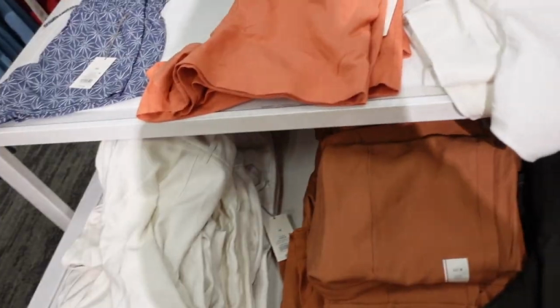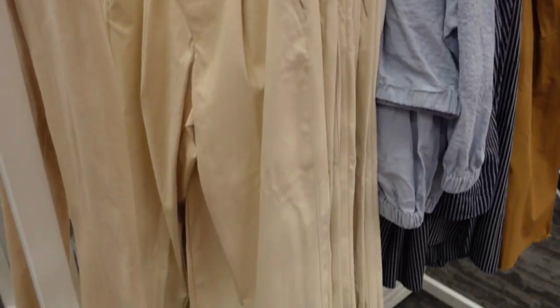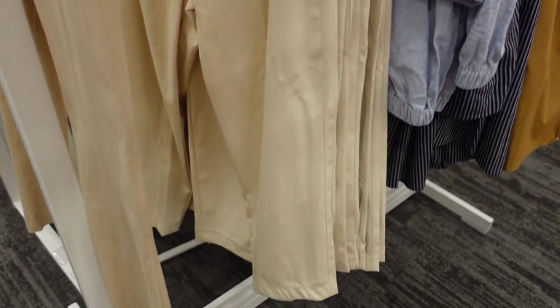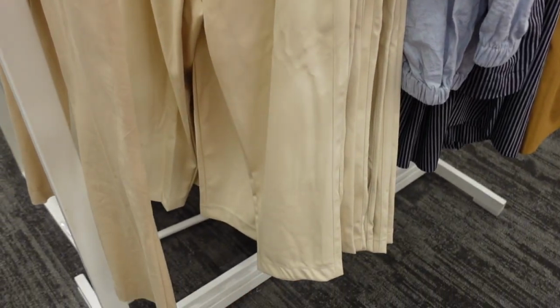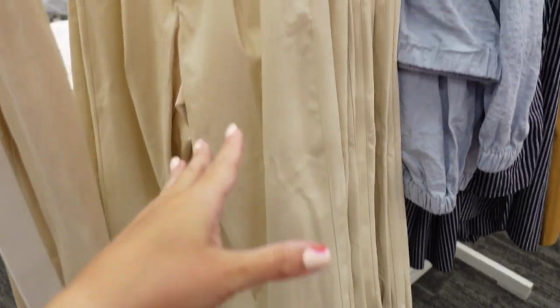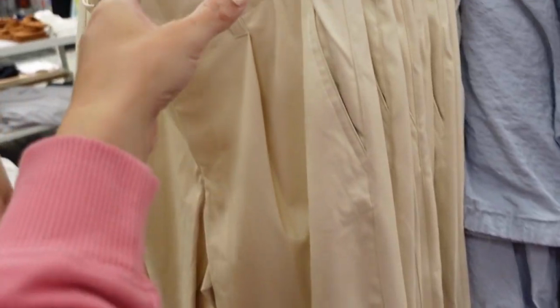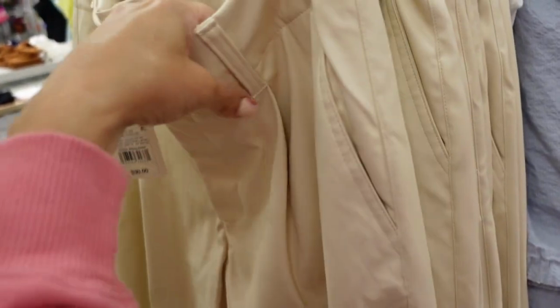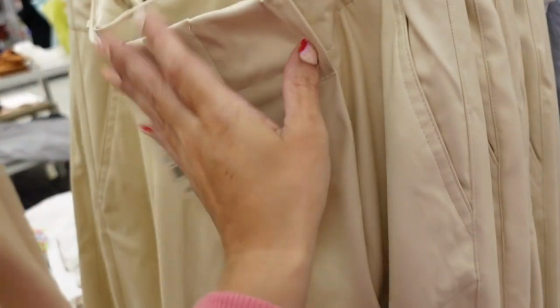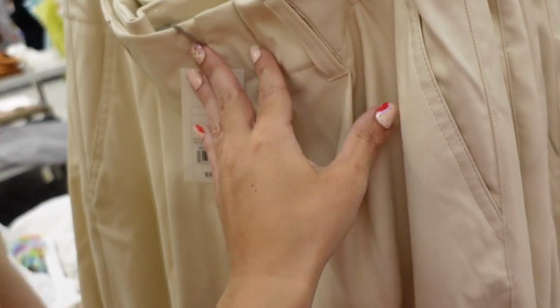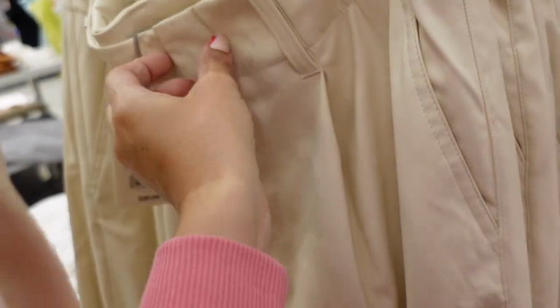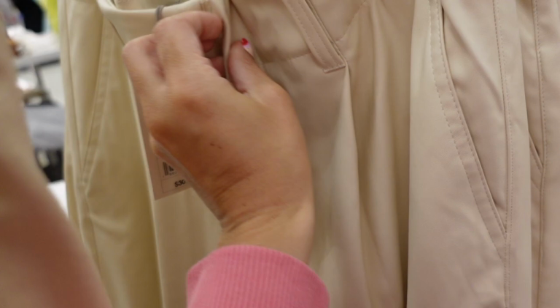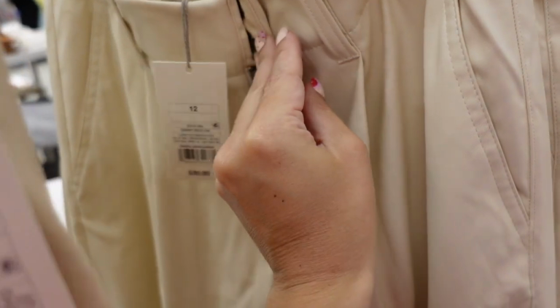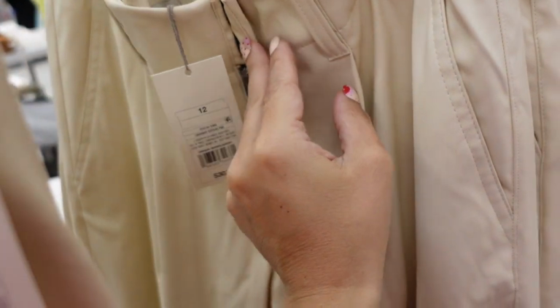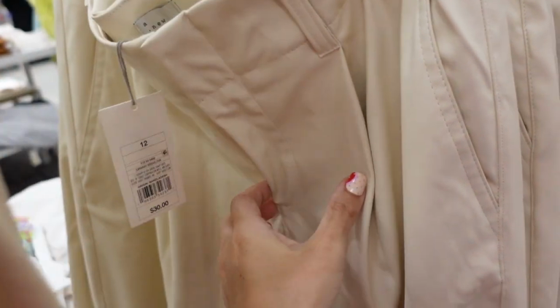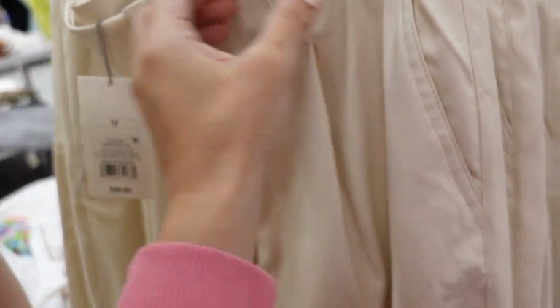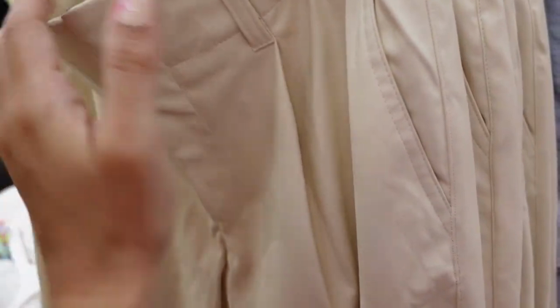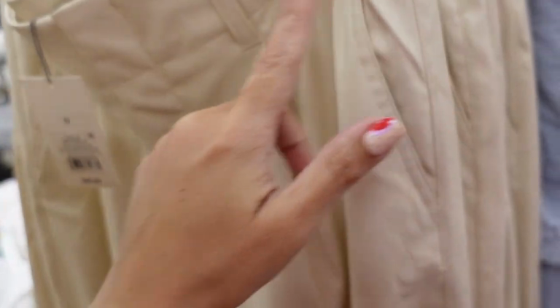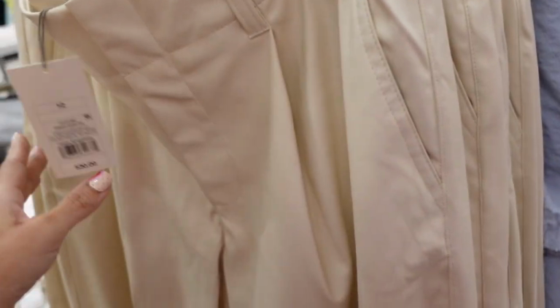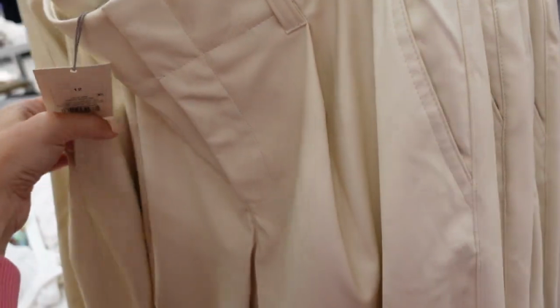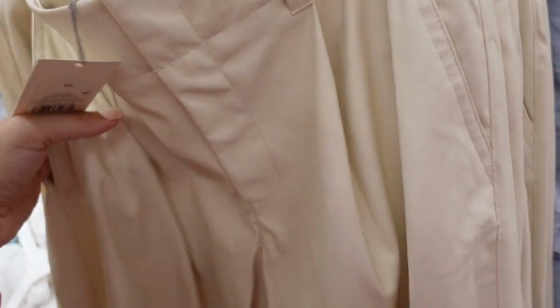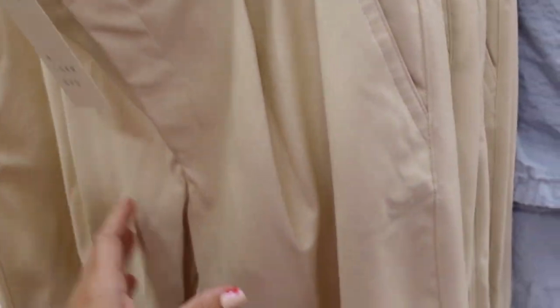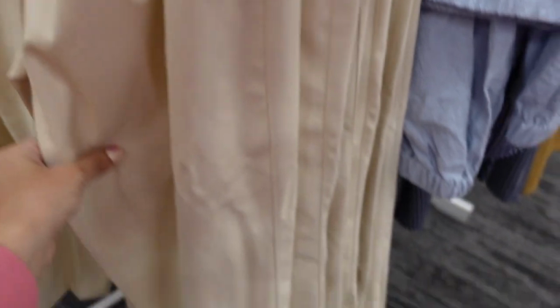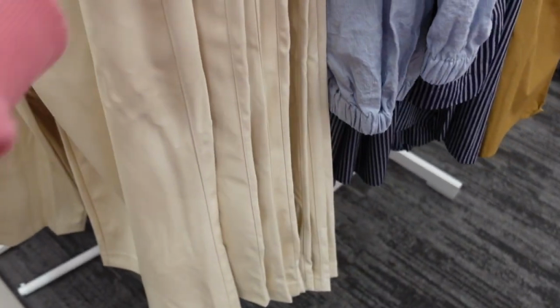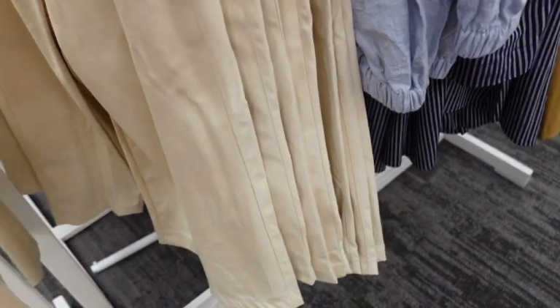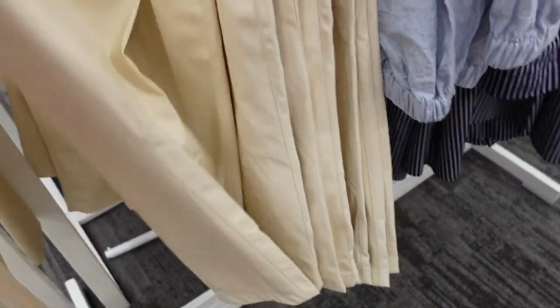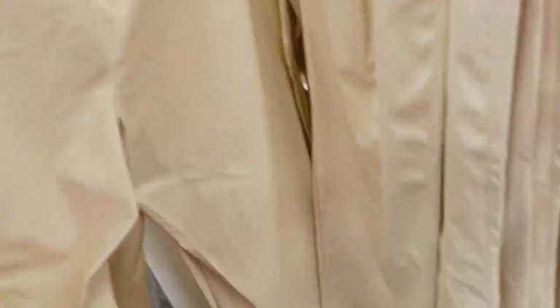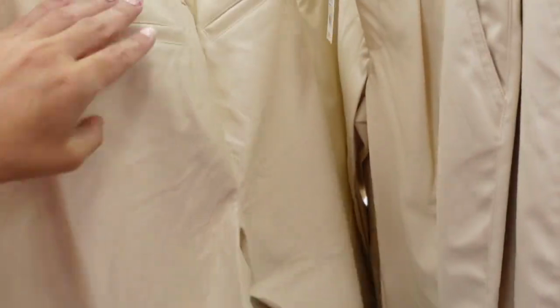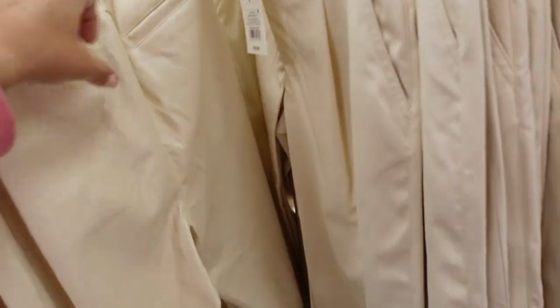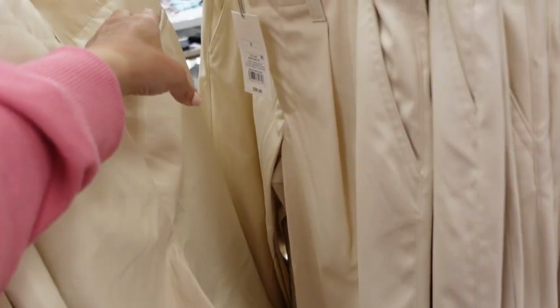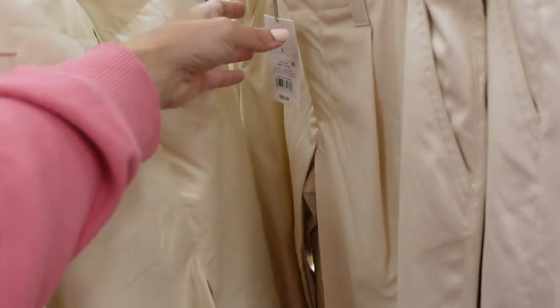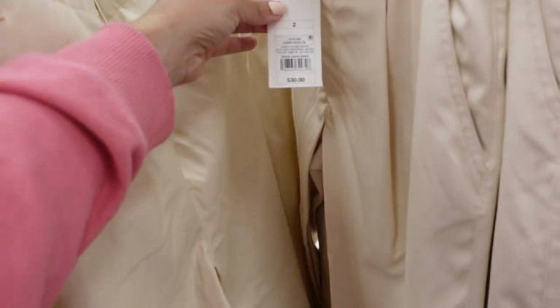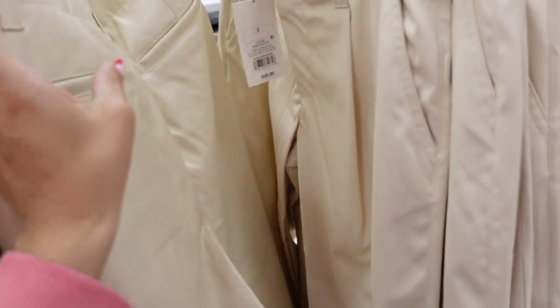New color in the faux leather pants from A New Day — we saw these in brown last time. They have a button detail, zipper, belt loops, a little pleated front with a side pocket, straight leg all the way down, and pocket detail. They're $30.